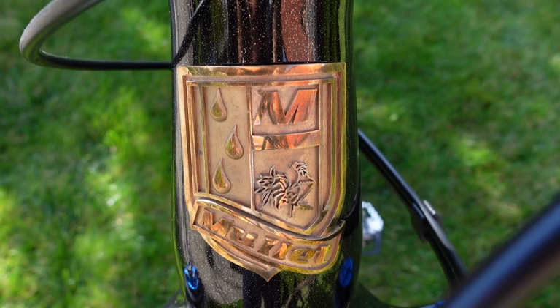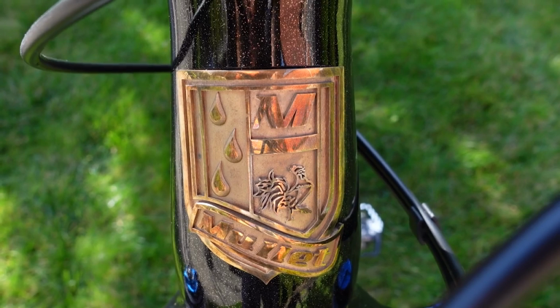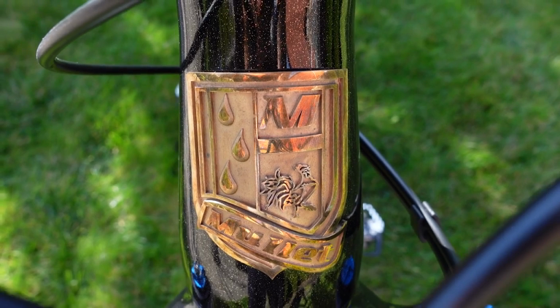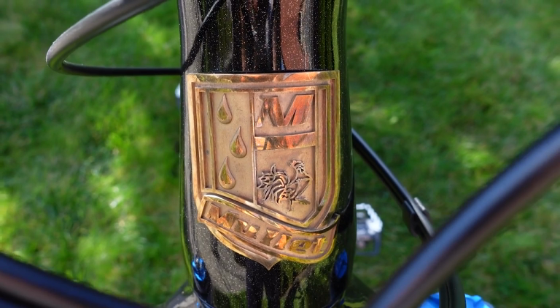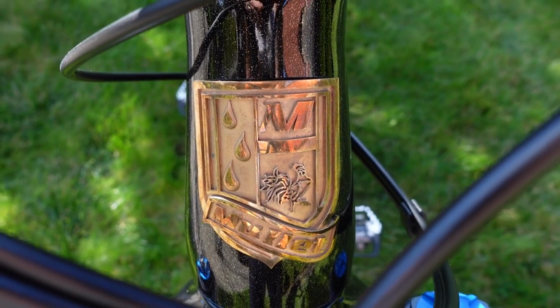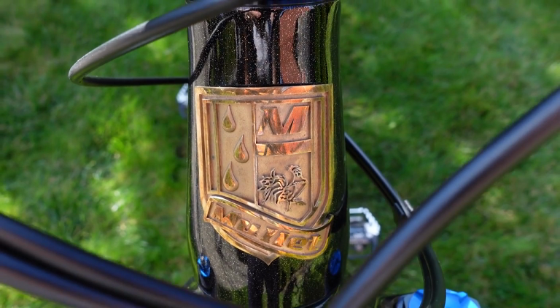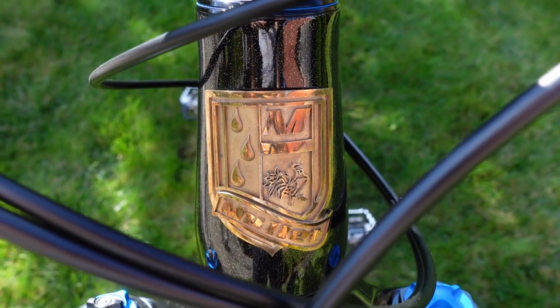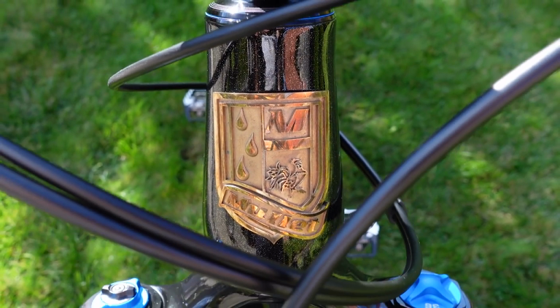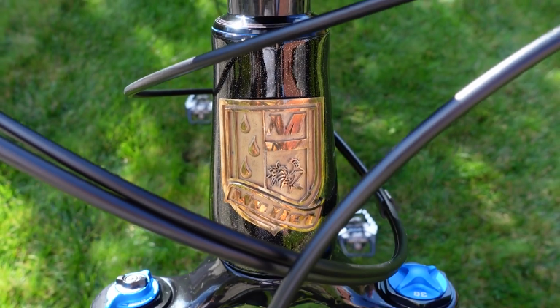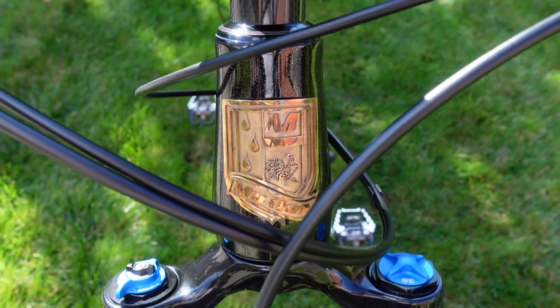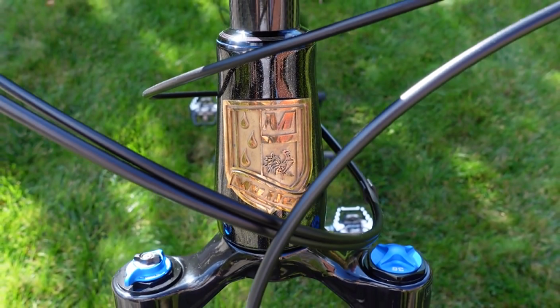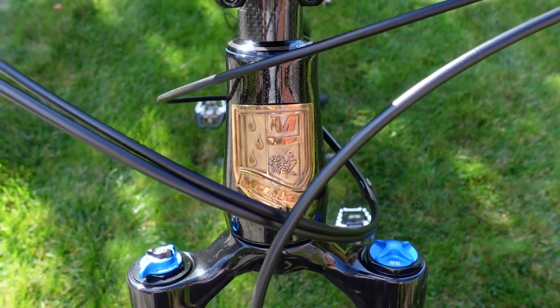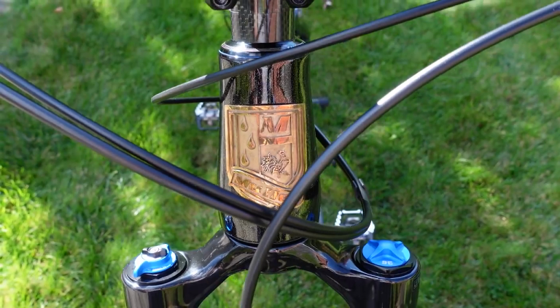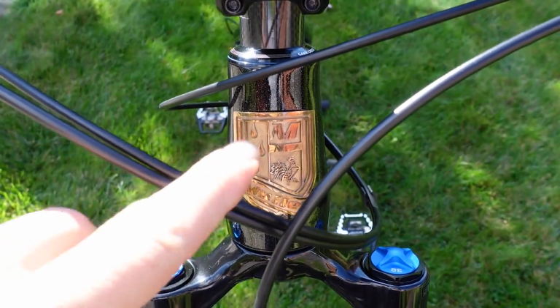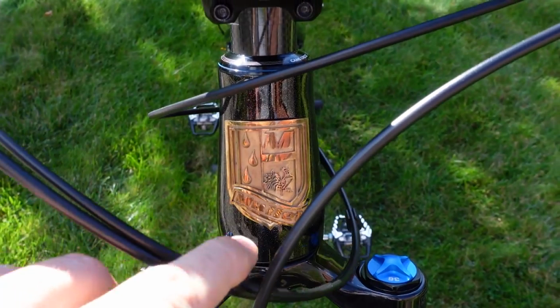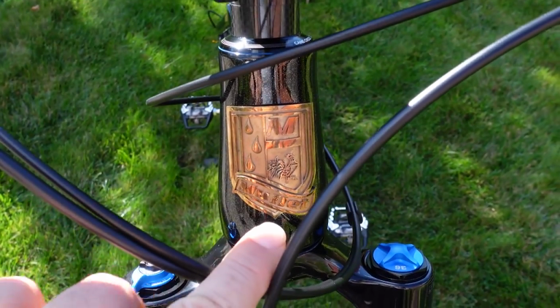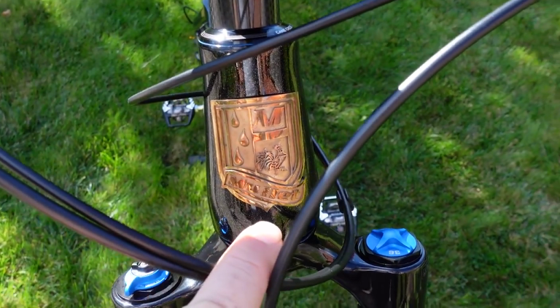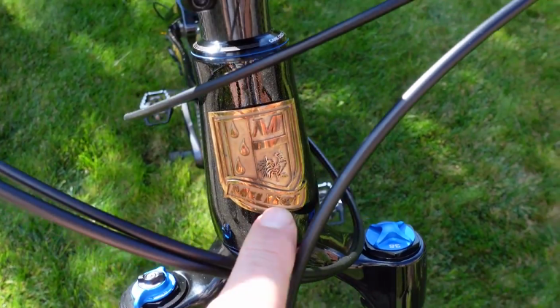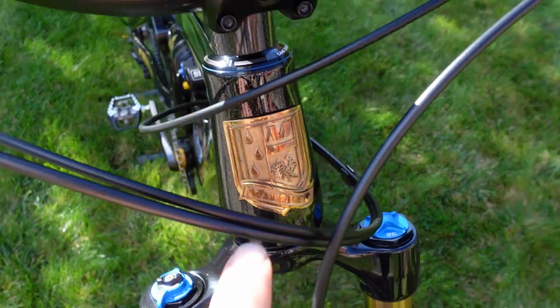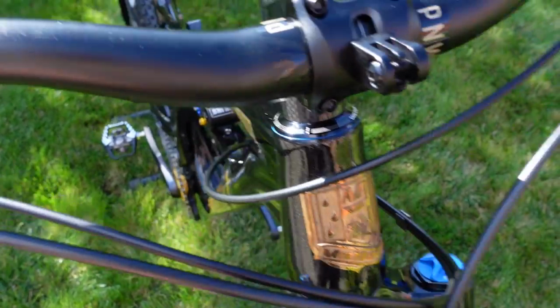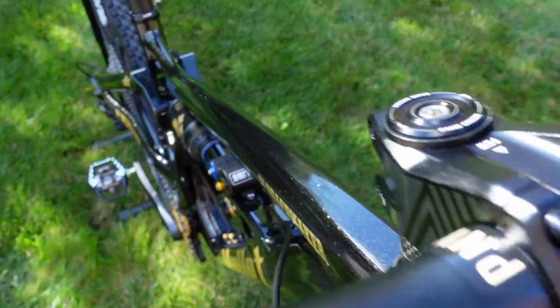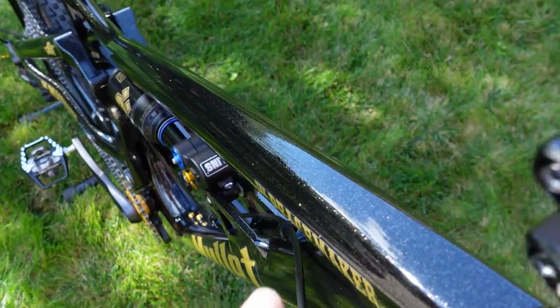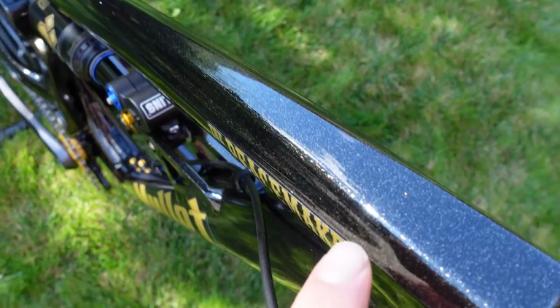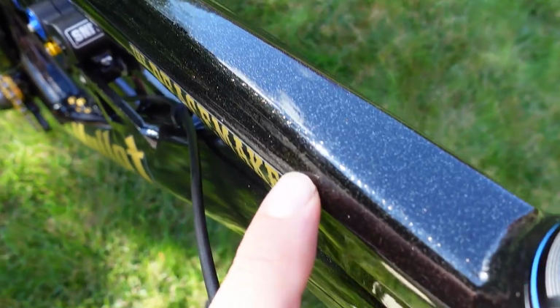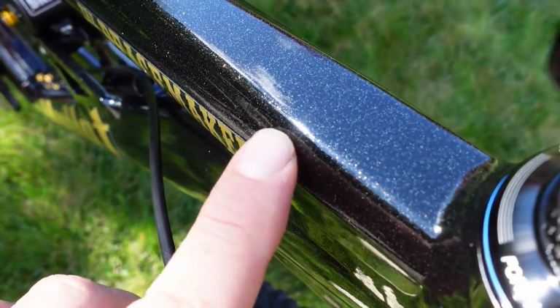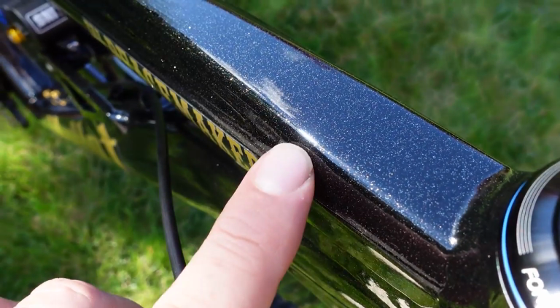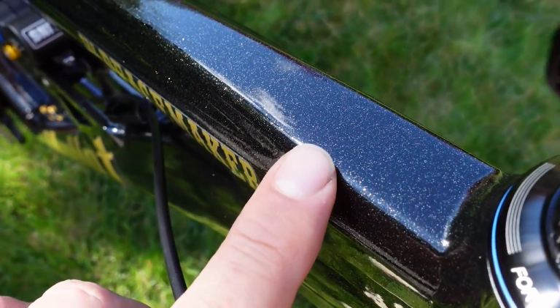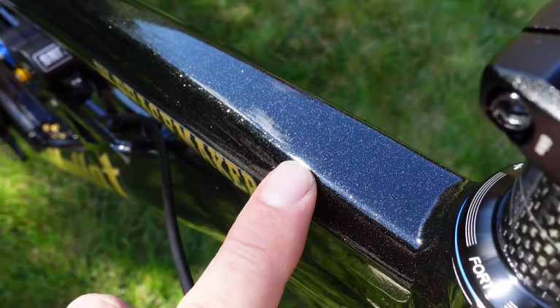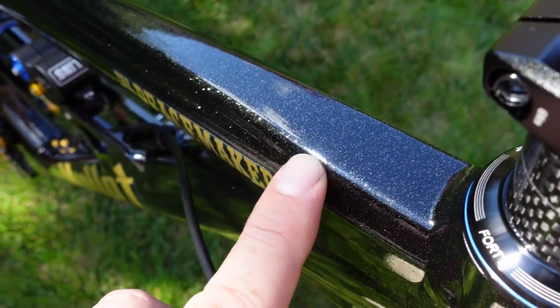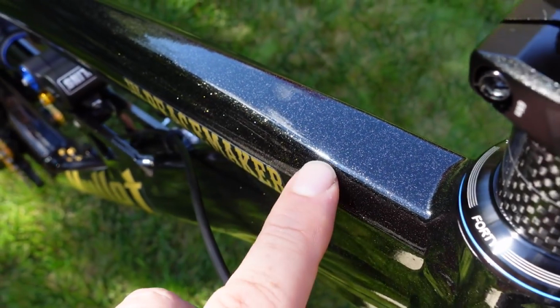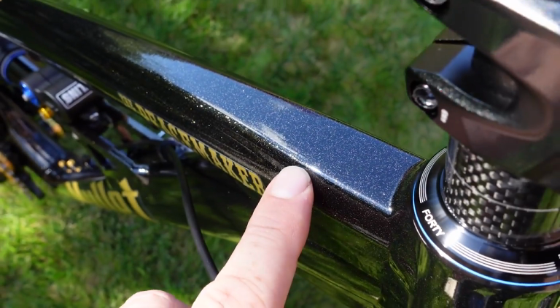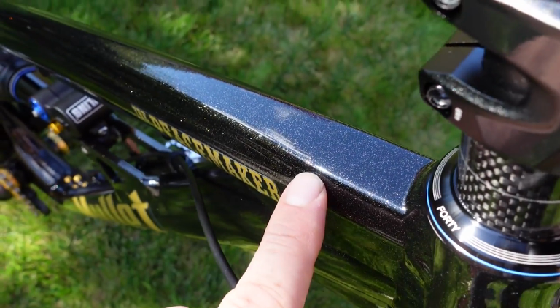Hey everyone, welcome or welcome back! So how do you know when you come across a special bike? If it's not a head badge like this, it's gonna be at least the color — and you should see this black in real life, it's really breathtaking.